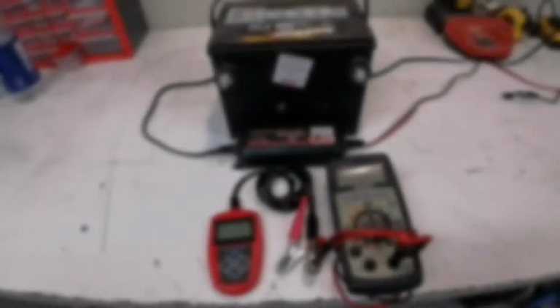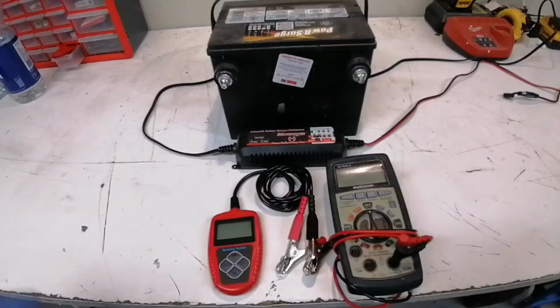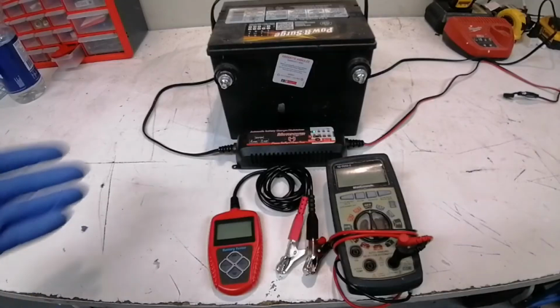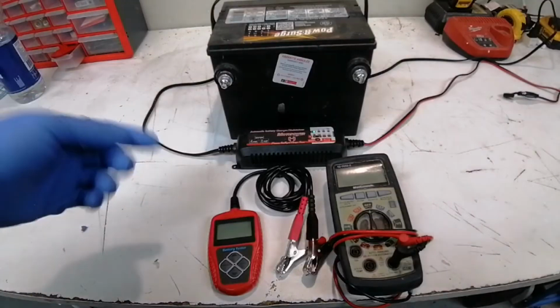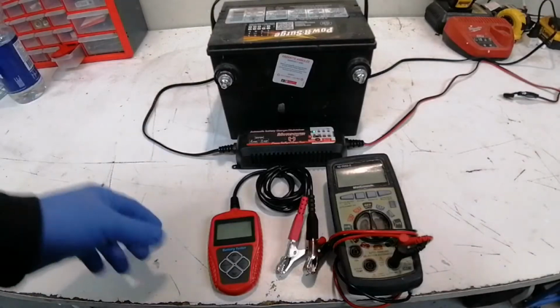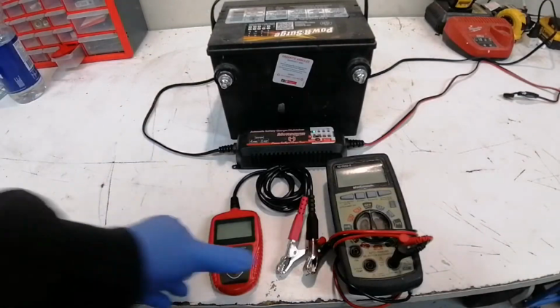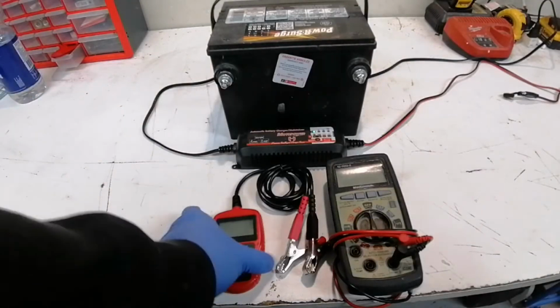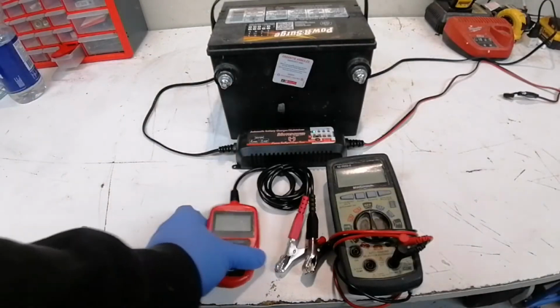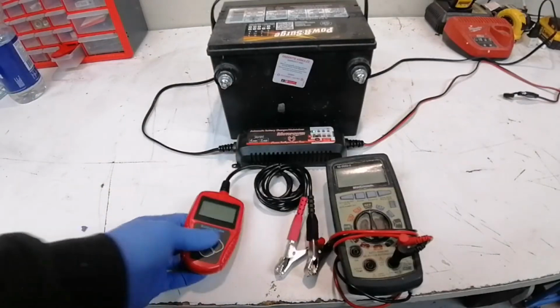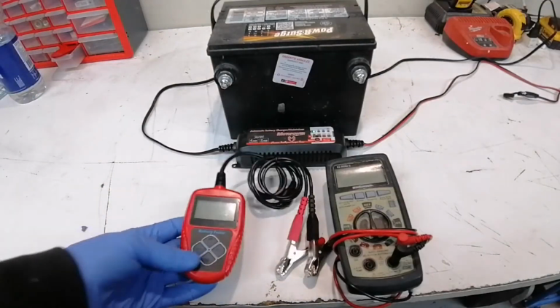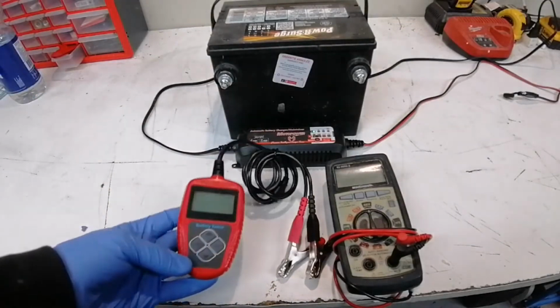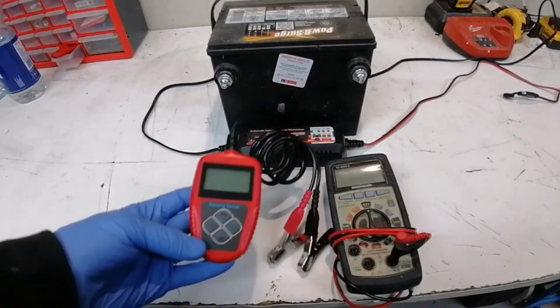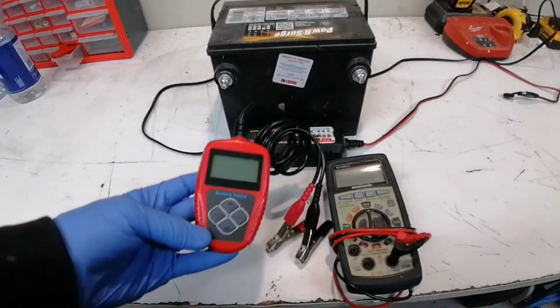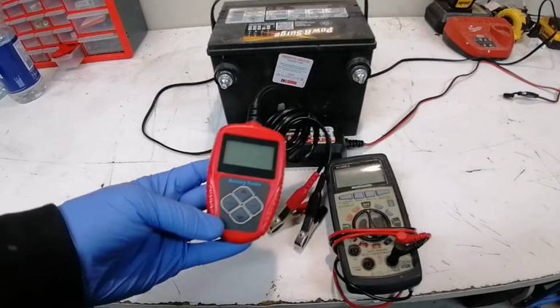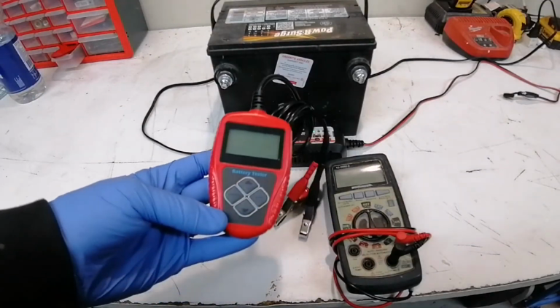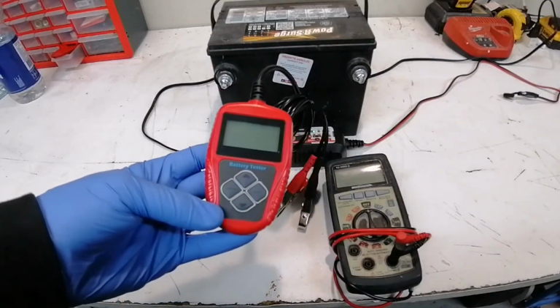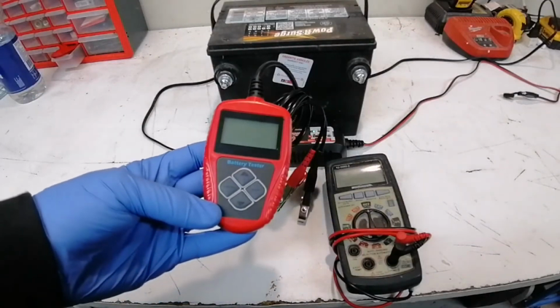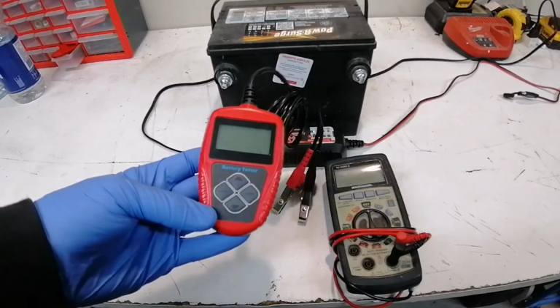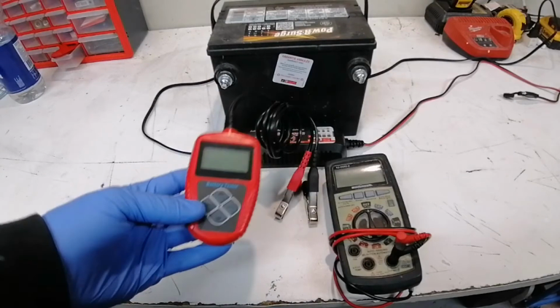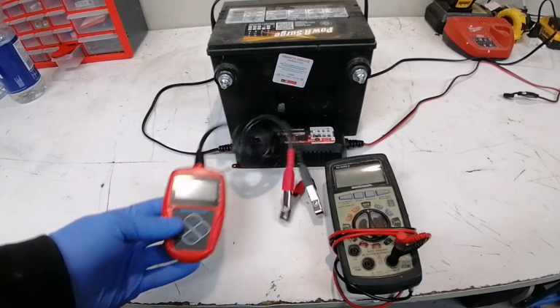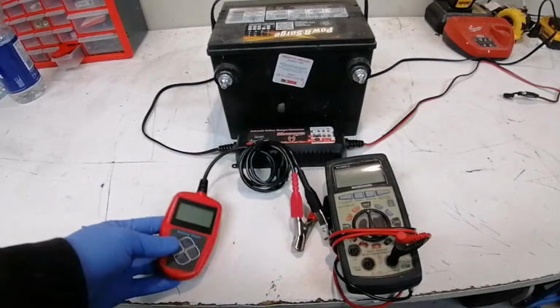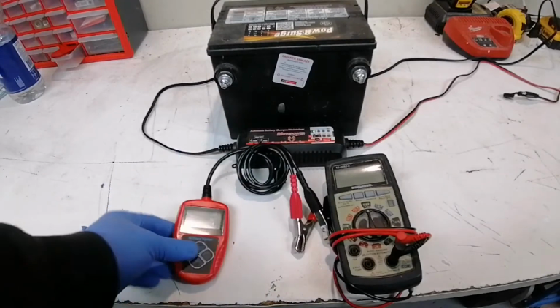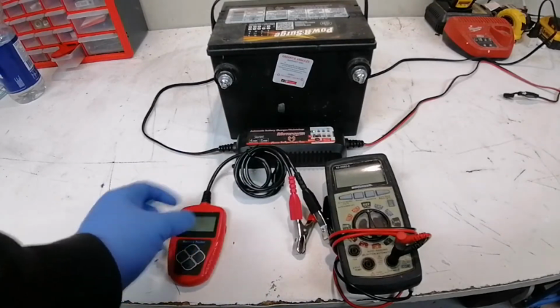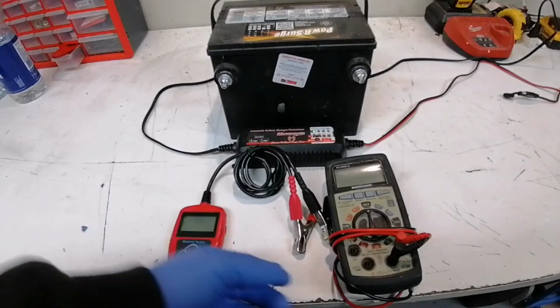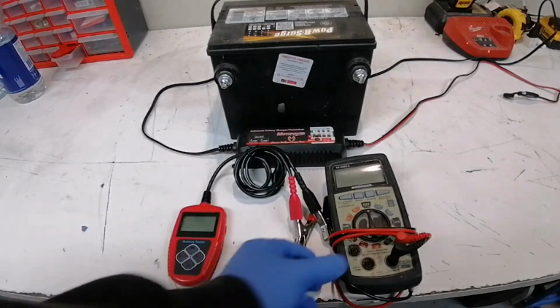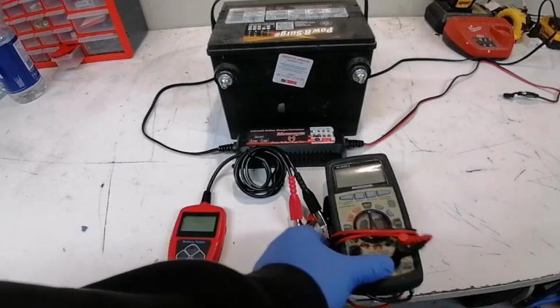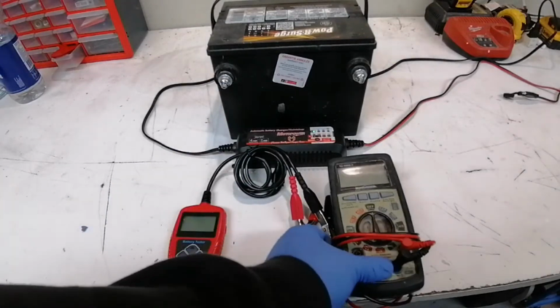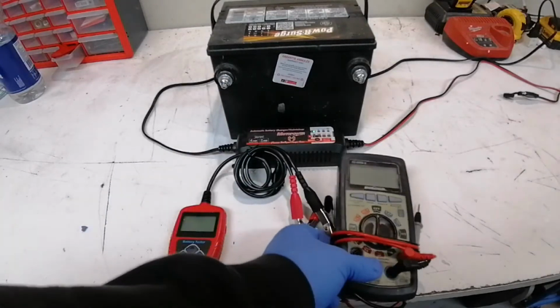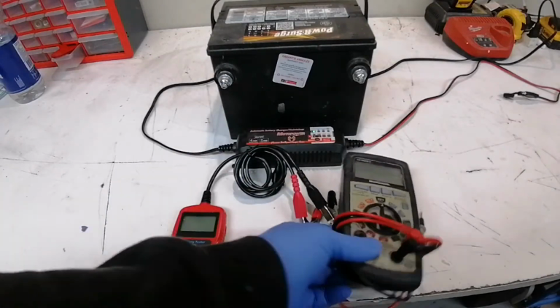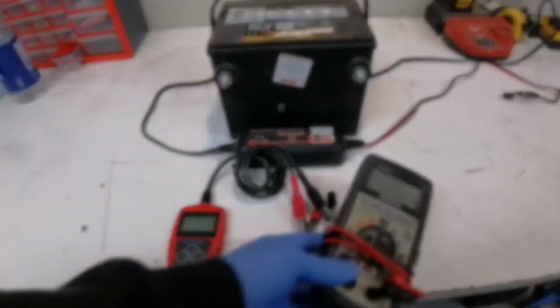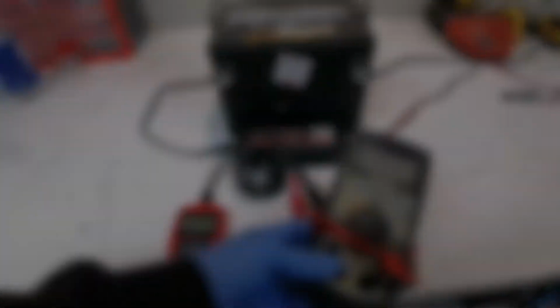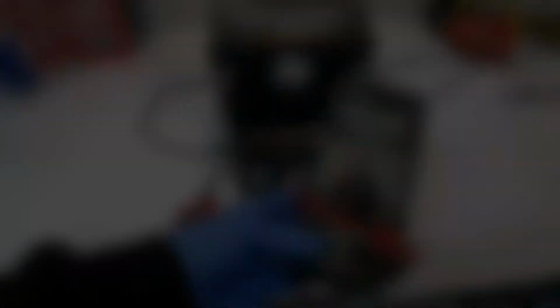Welcome to the channel. This is two ways to test a battery. The first one is a tester from Amazon and the second is a voltage tester.